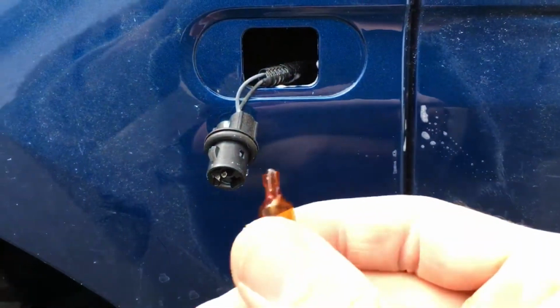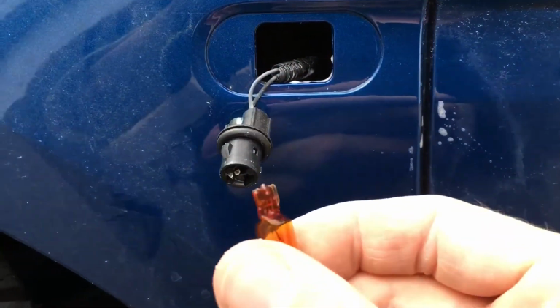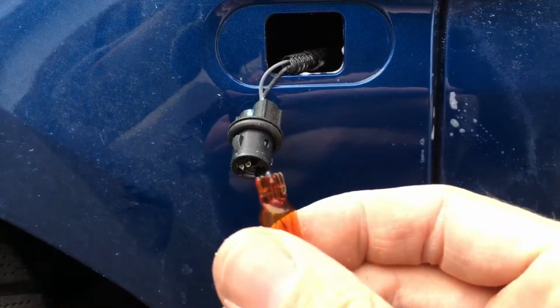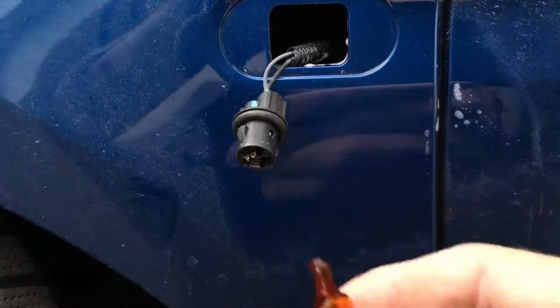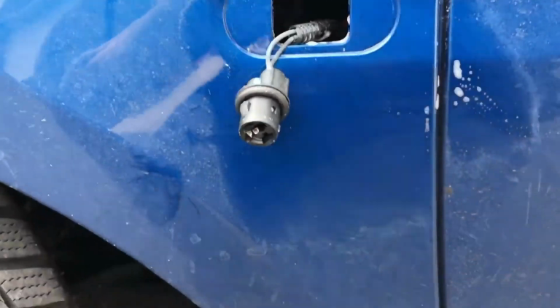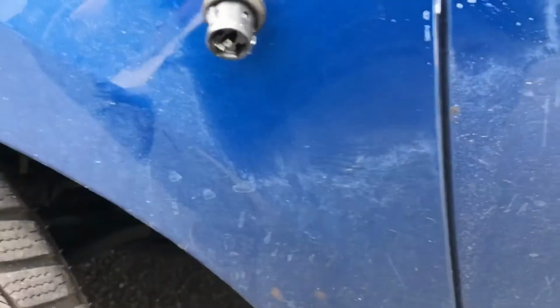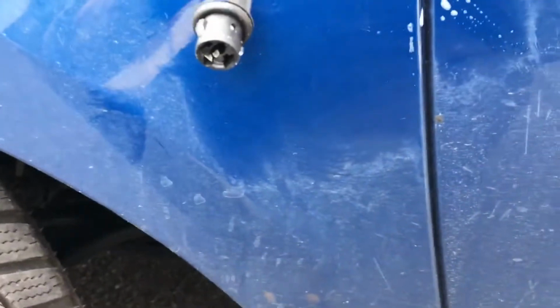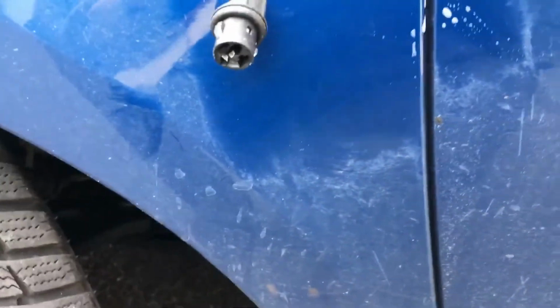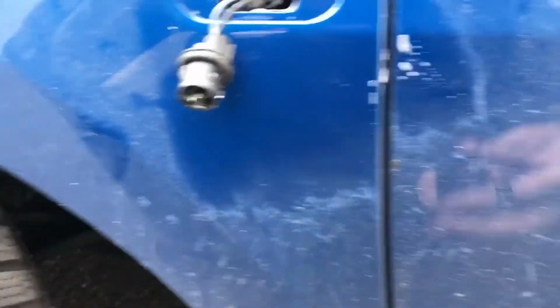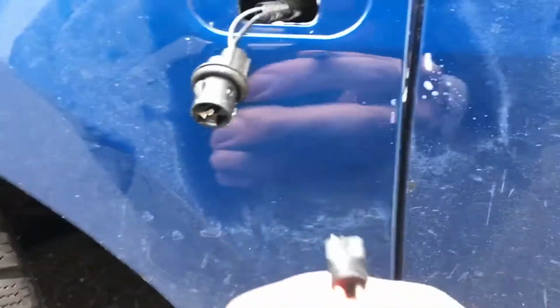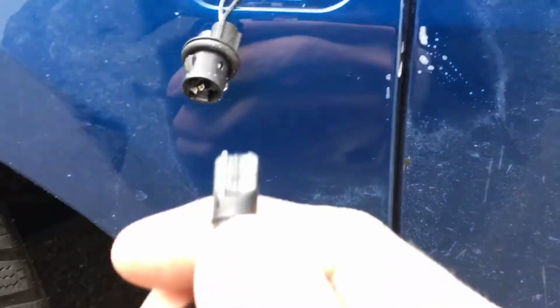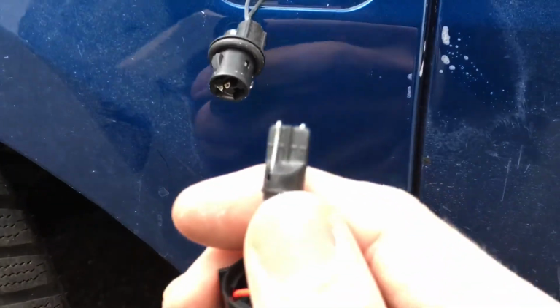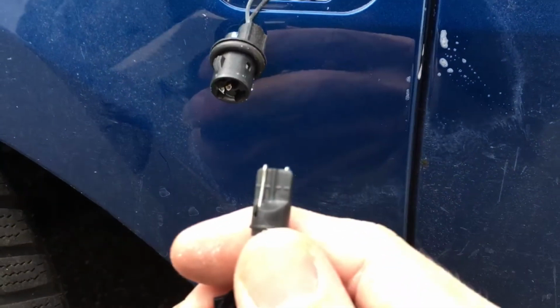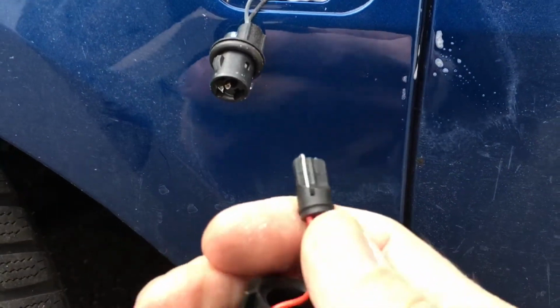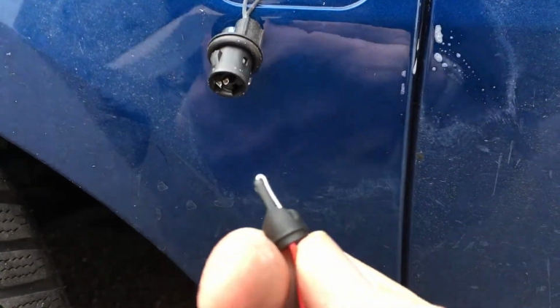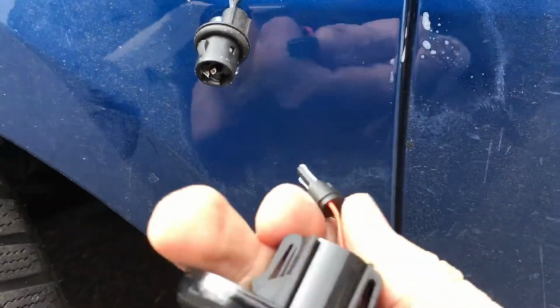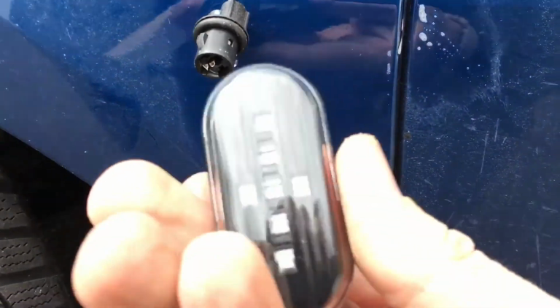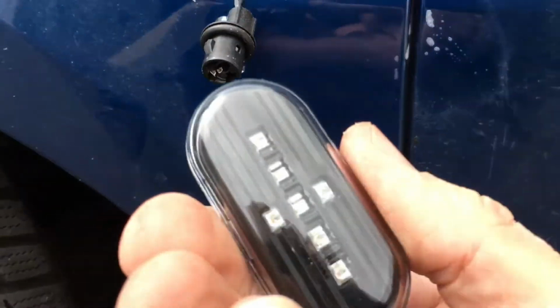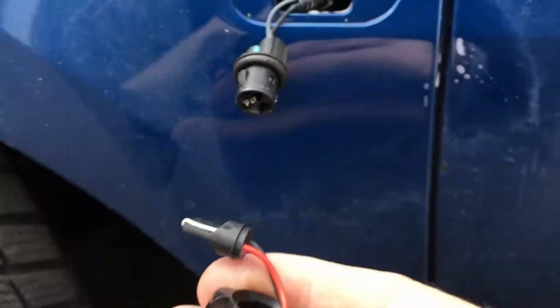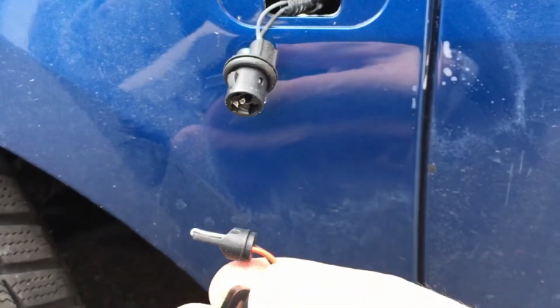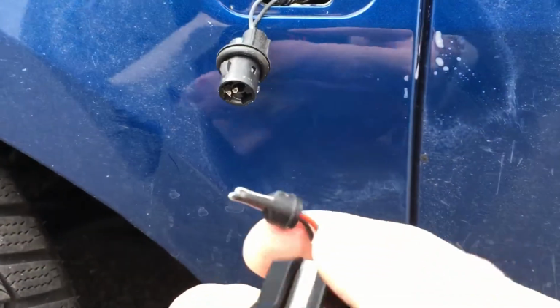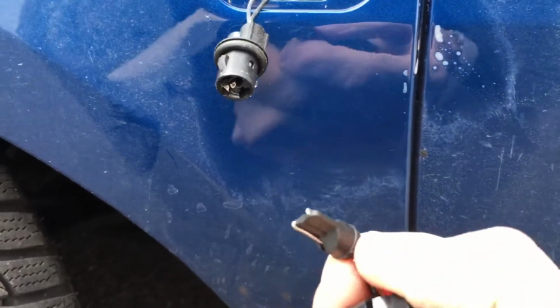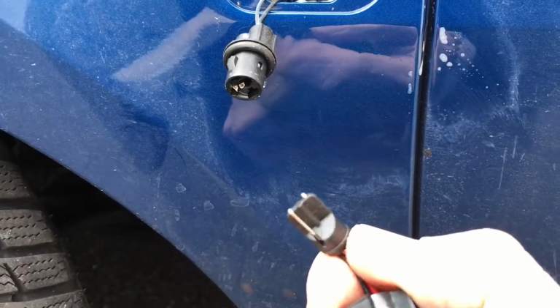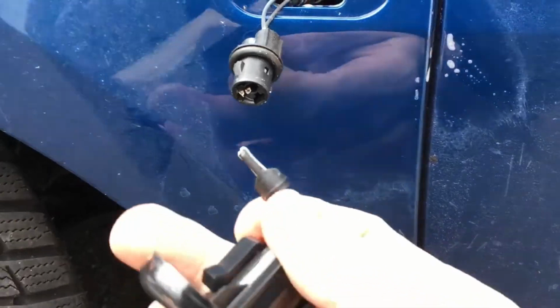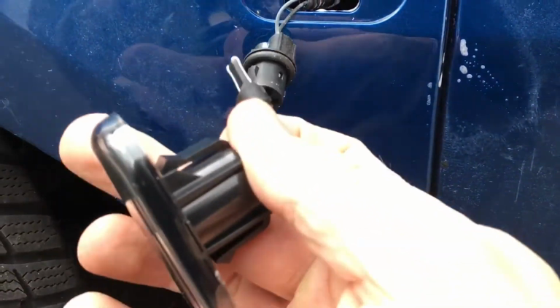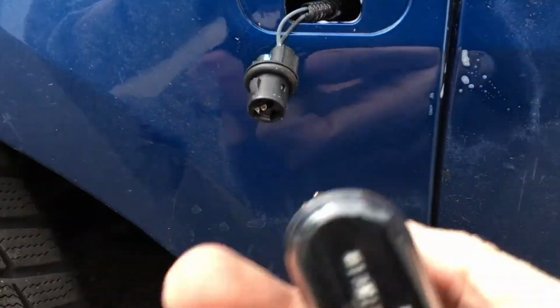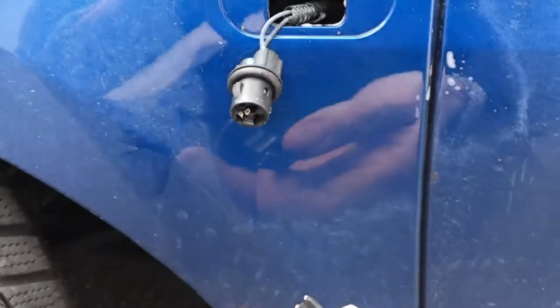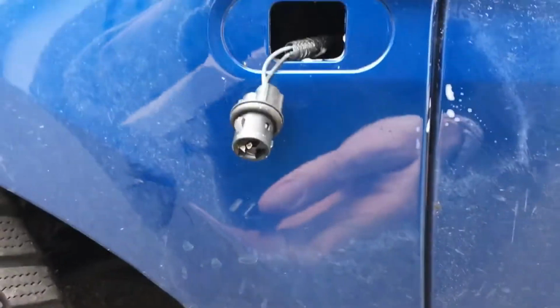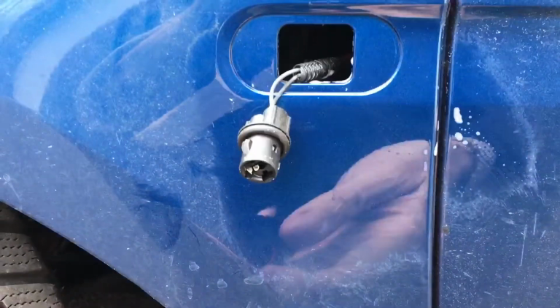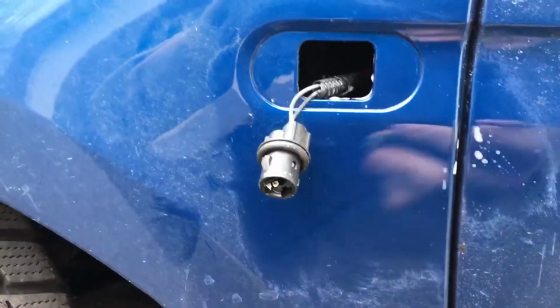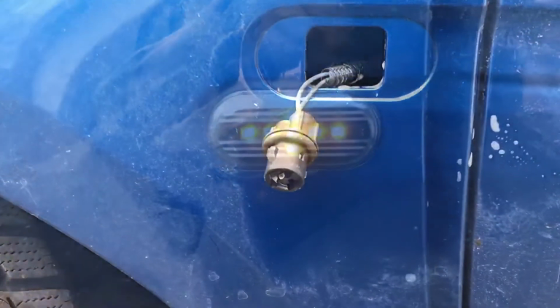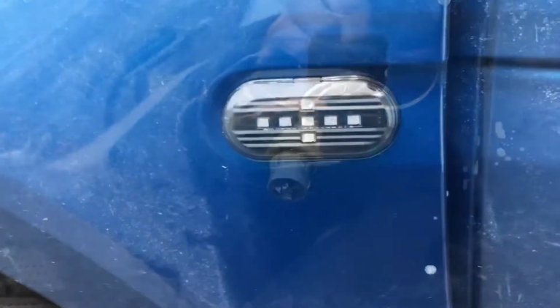You can see it's just like that. The new one is the same shape as a light bulb, except it's powering an LED instead. So plug it in, push it back in, and that's it.